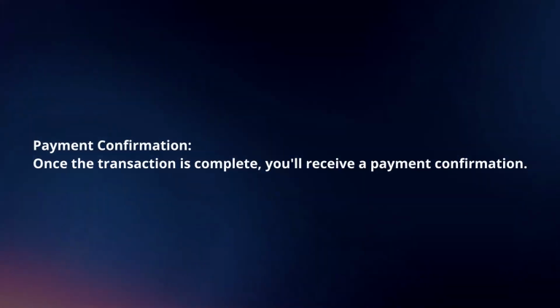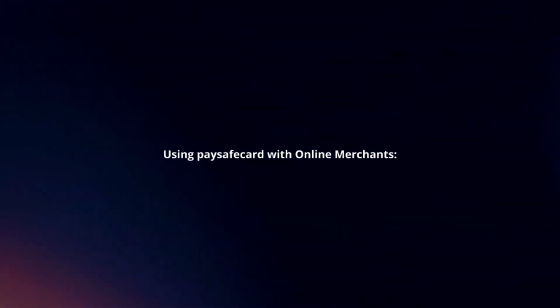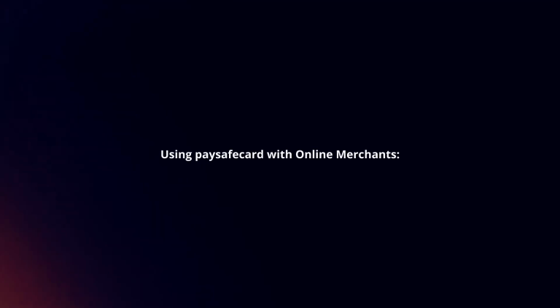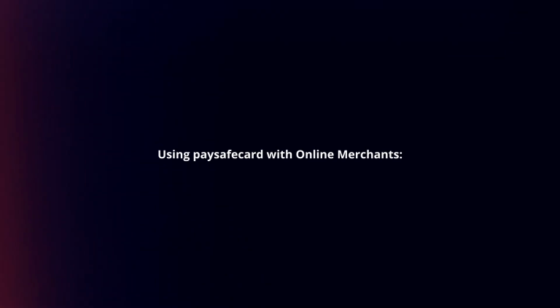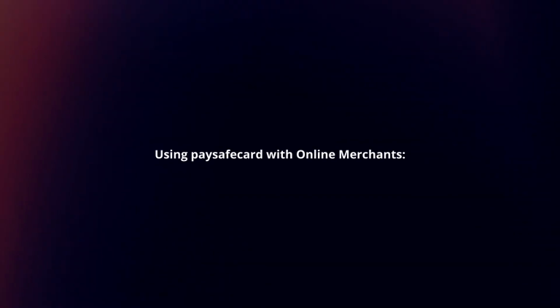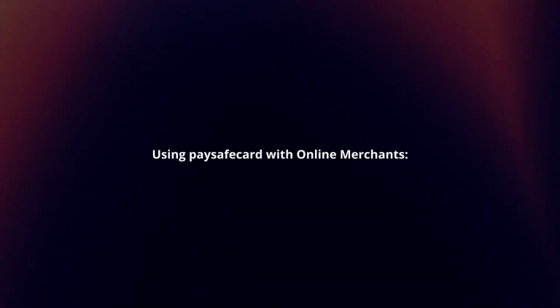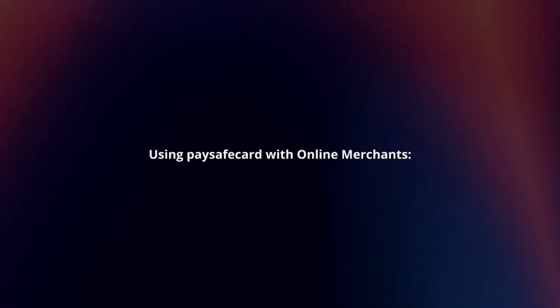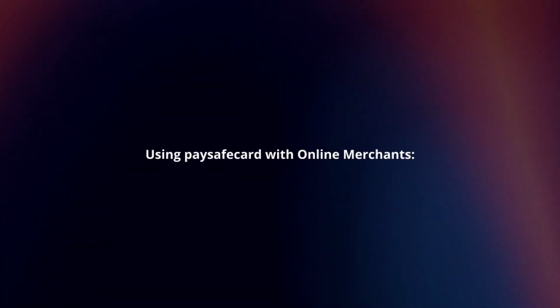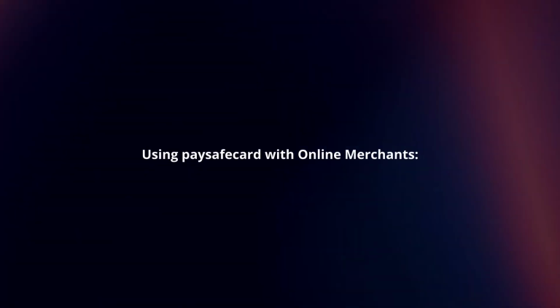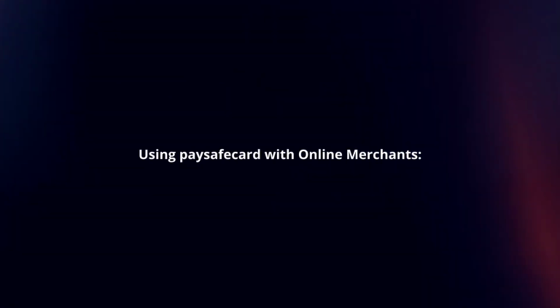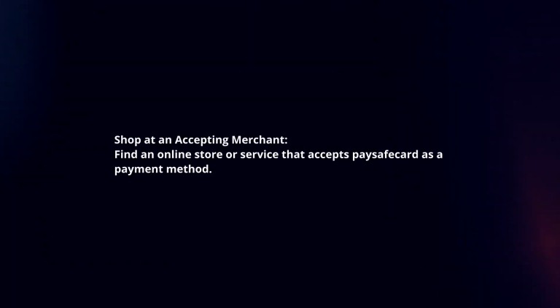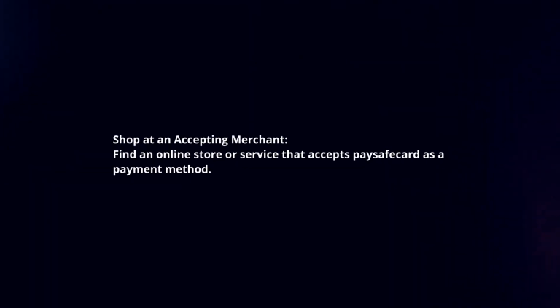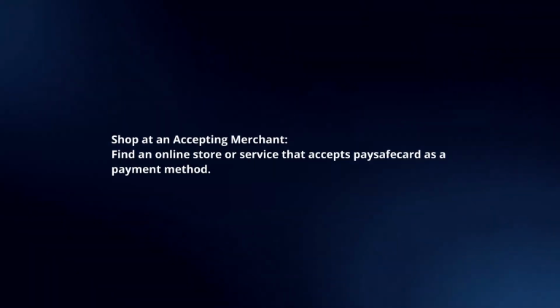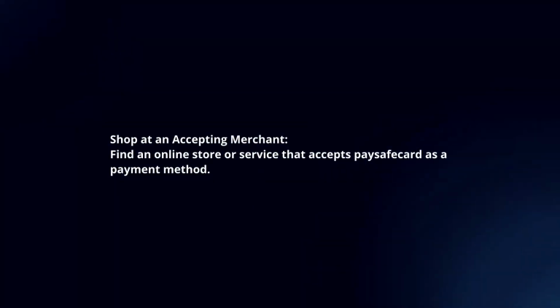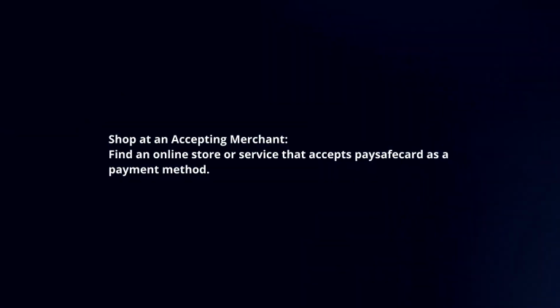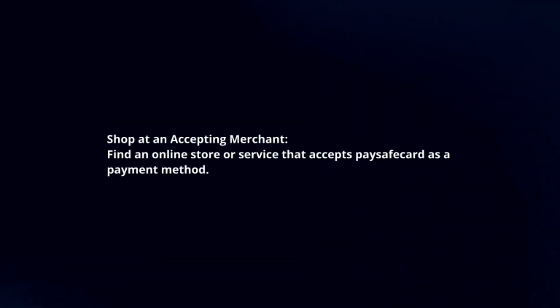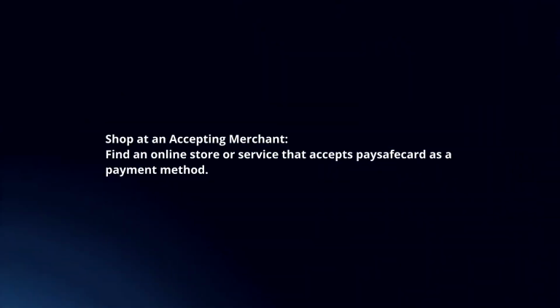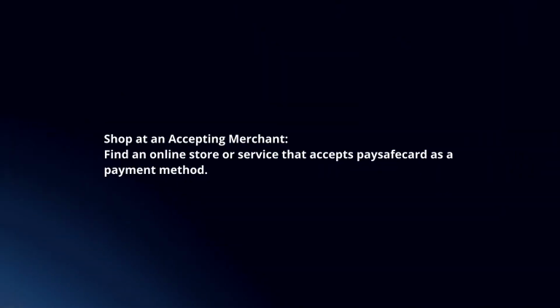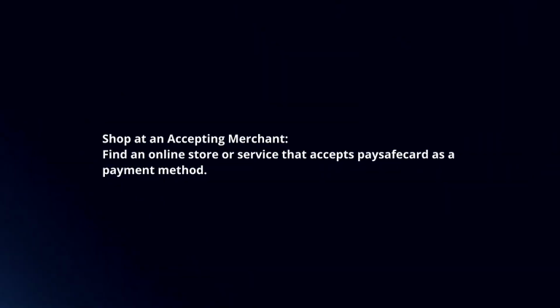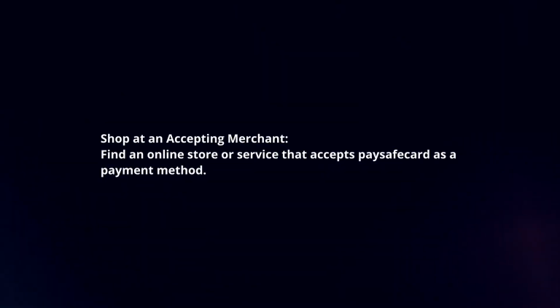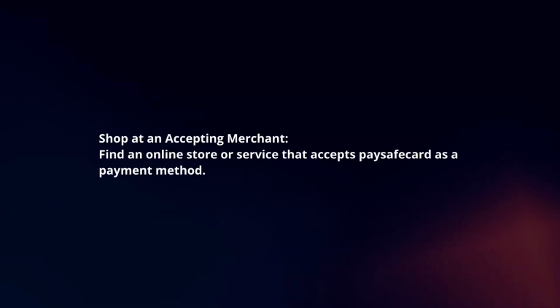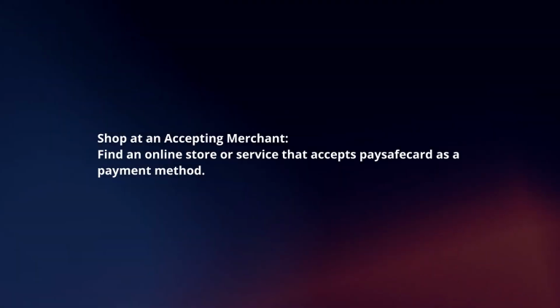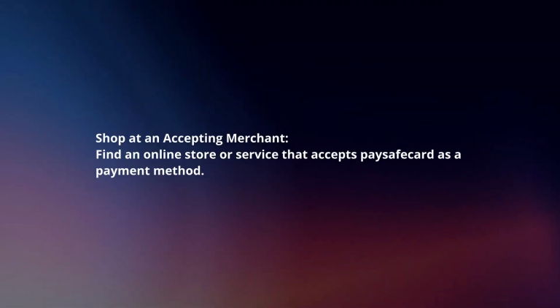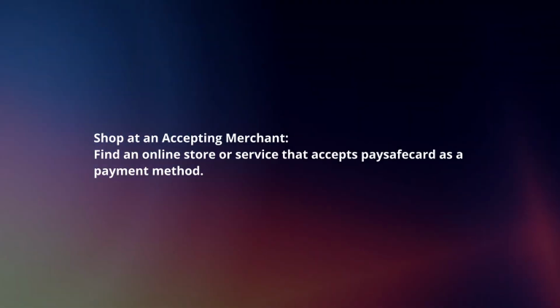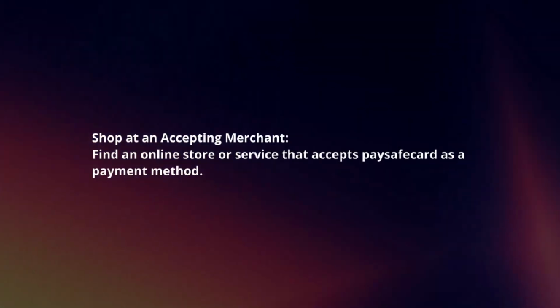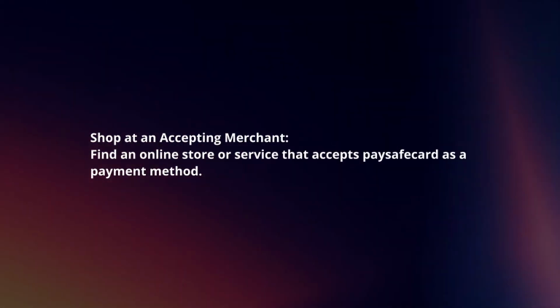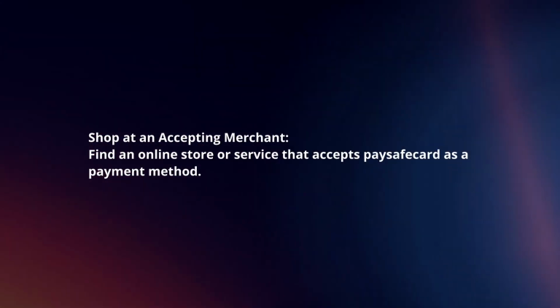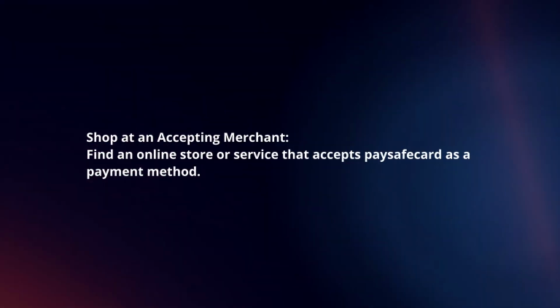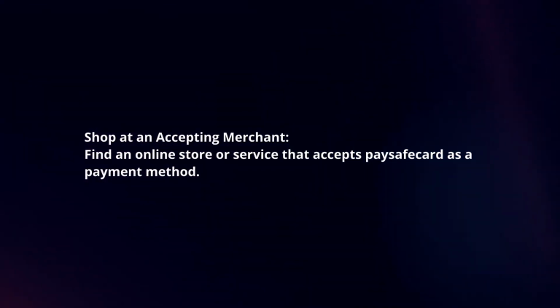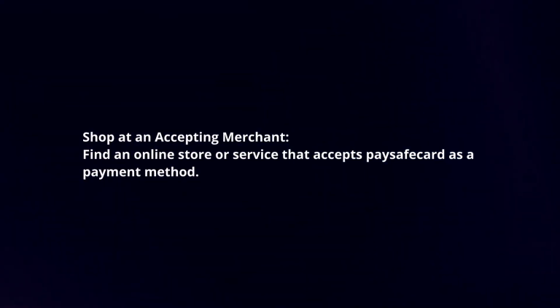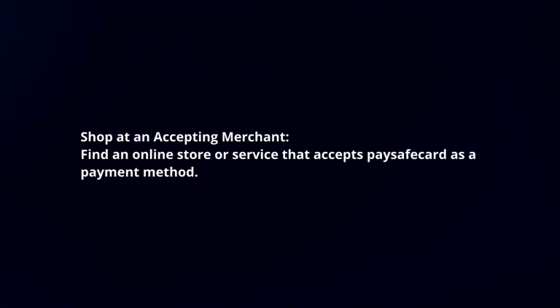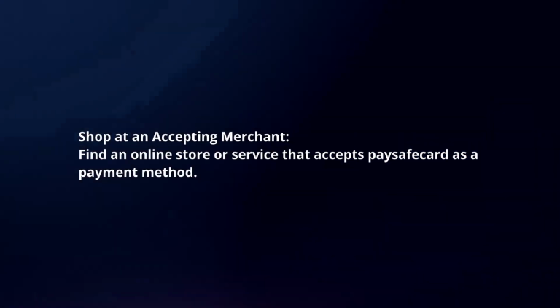Using PaySafeCard with online merchants. Shop at an accepting merchant. Find an online store or service that accepts PaySafeCard as a payment method.